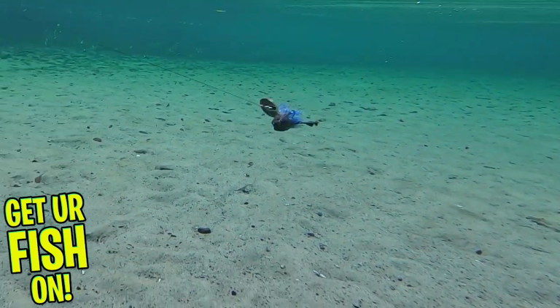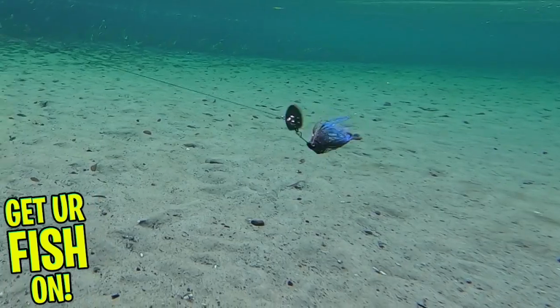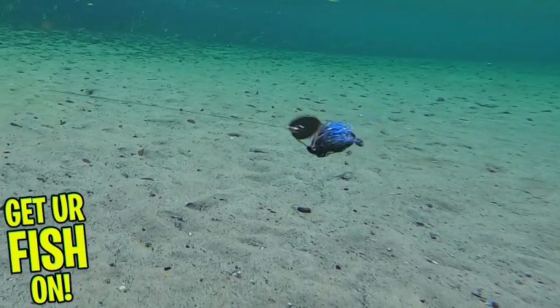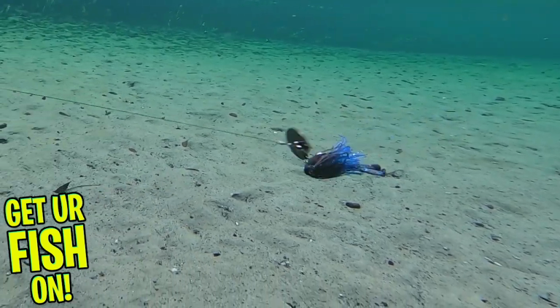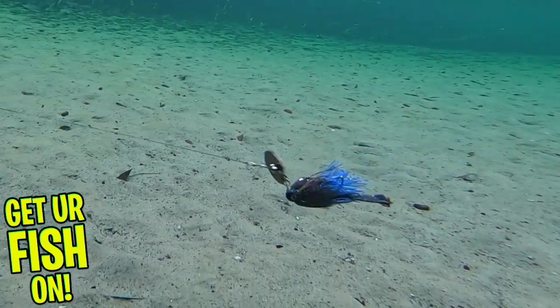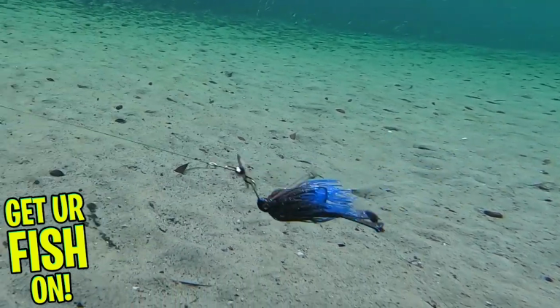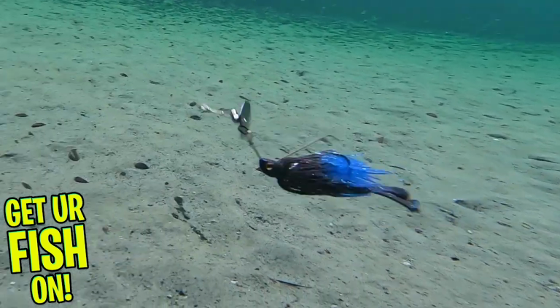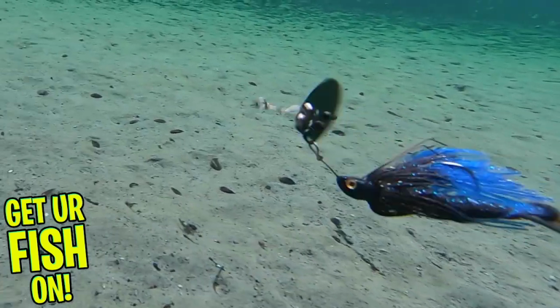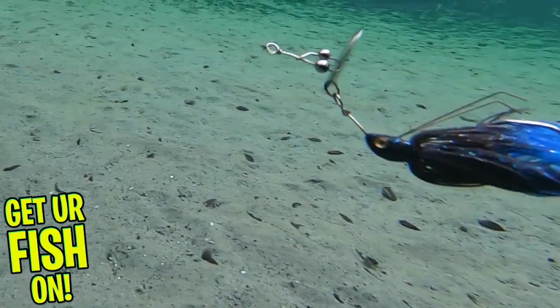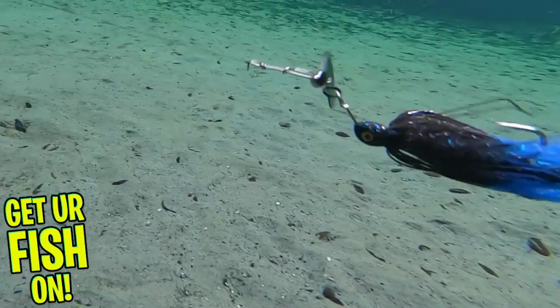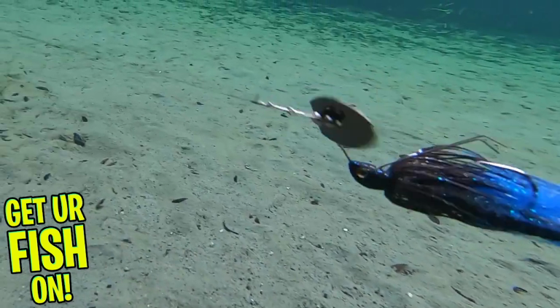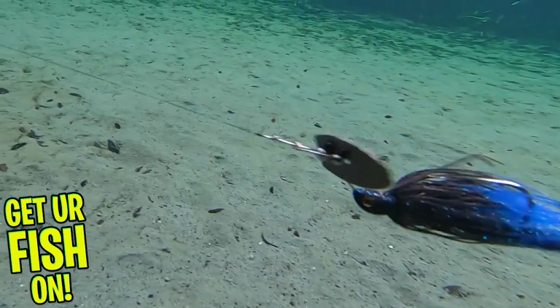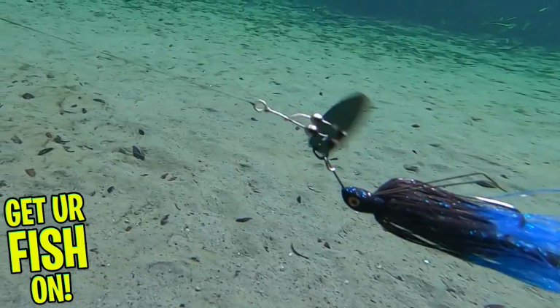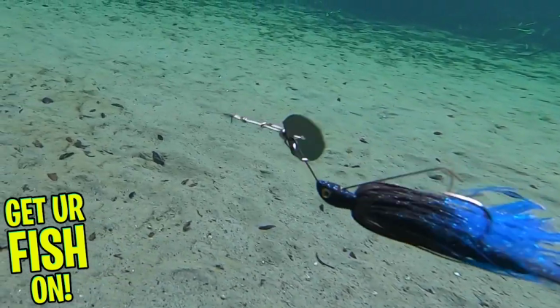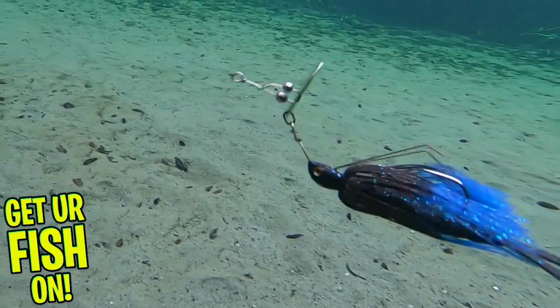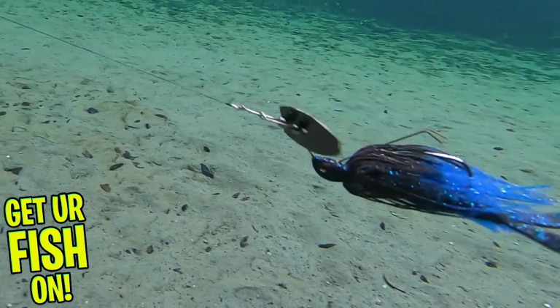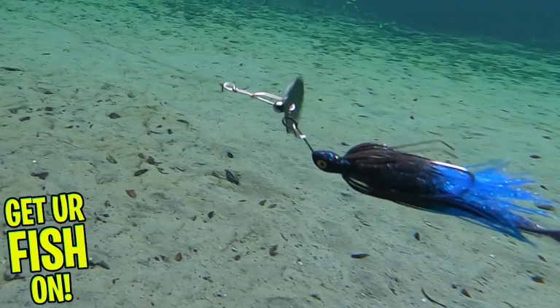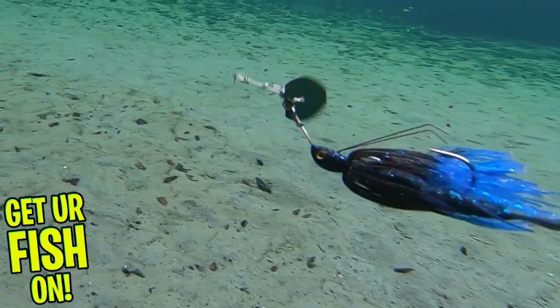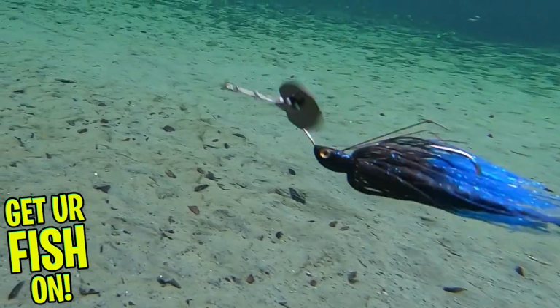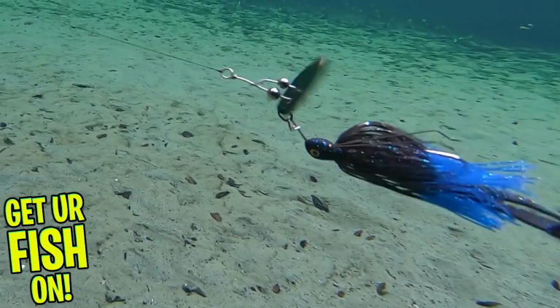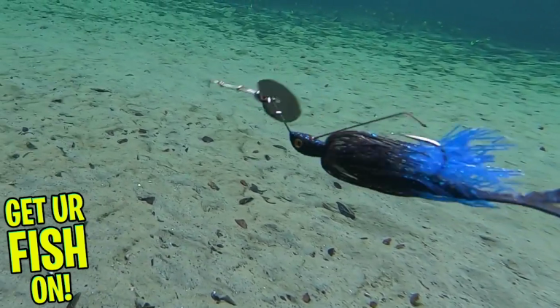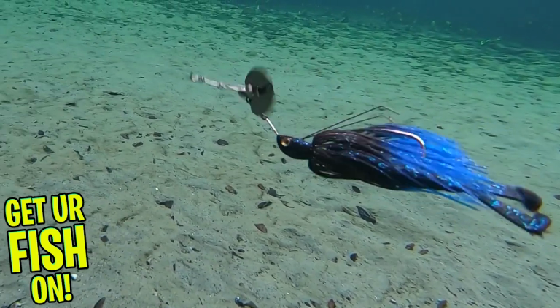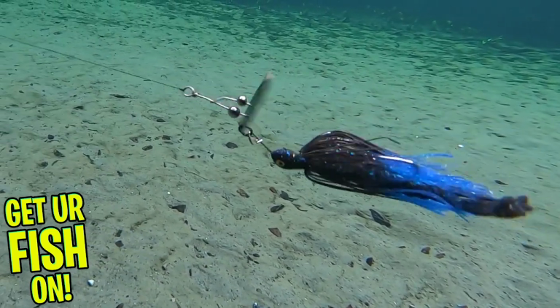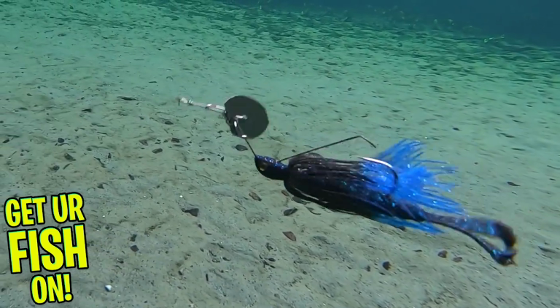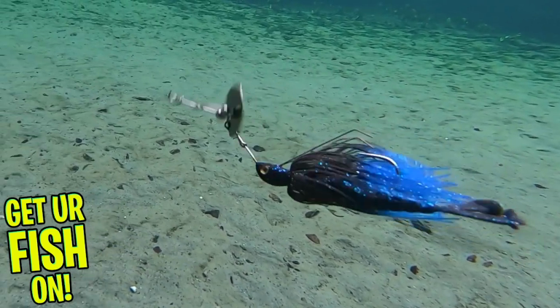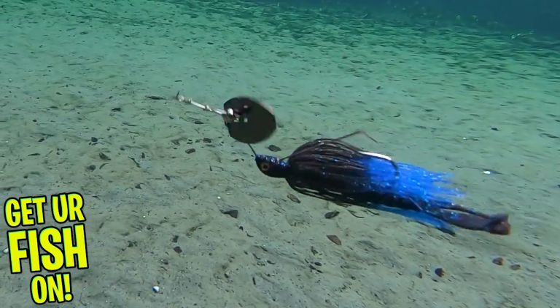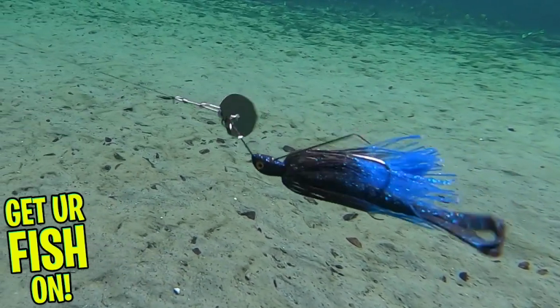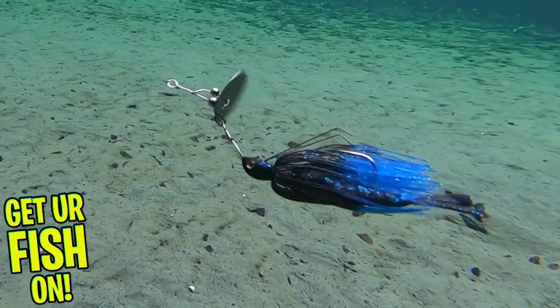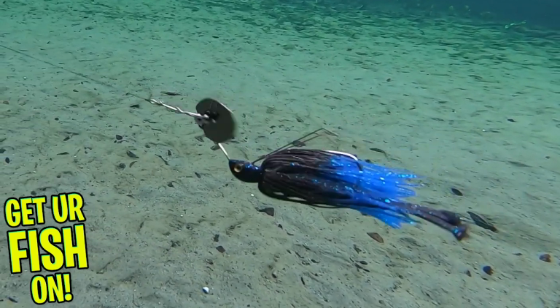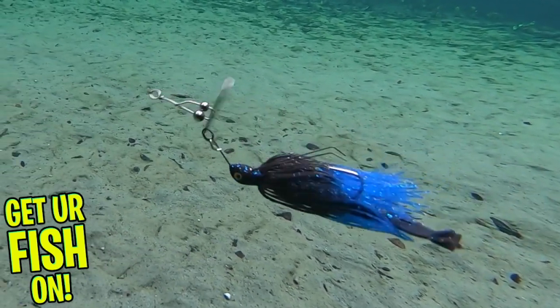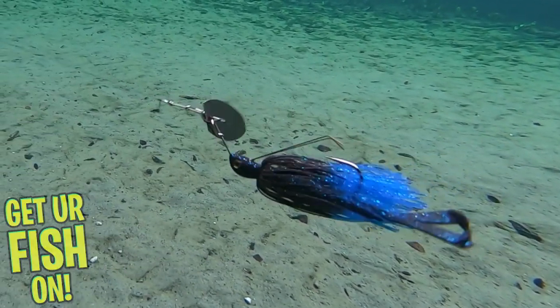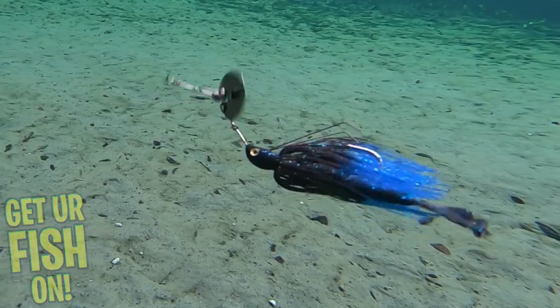The Racquet Blade is available in three weight sizes: 3/8 oz, 1.5 oz, and 3.25 oz. It is available in seven colors and the retail price is $8.49 each.